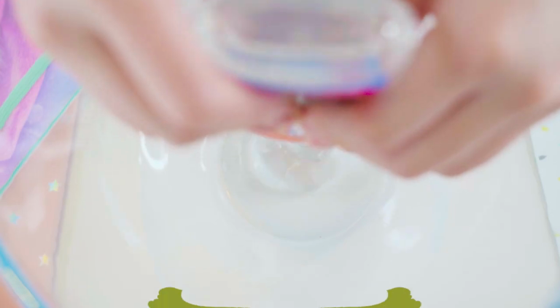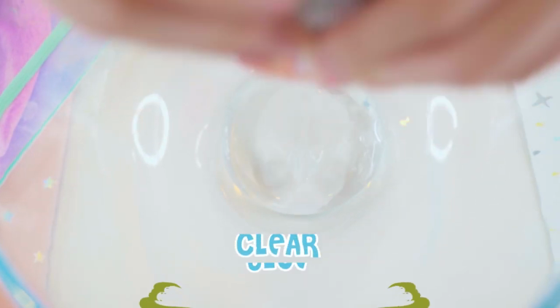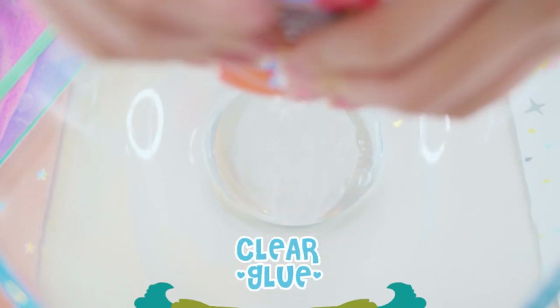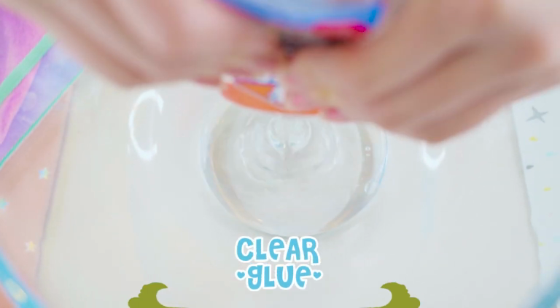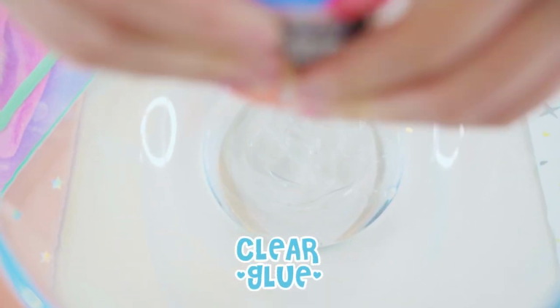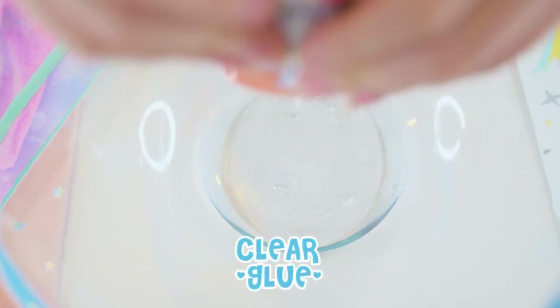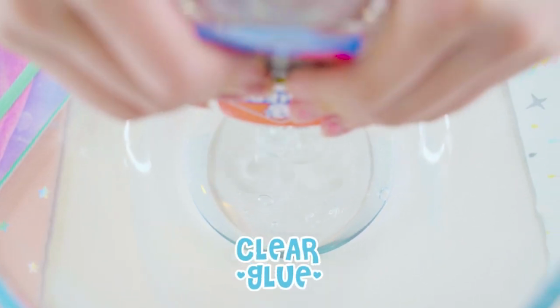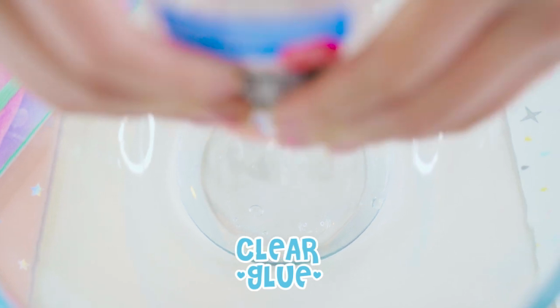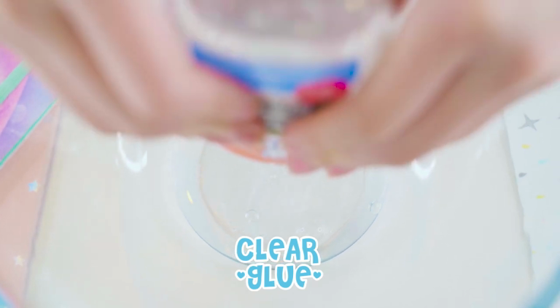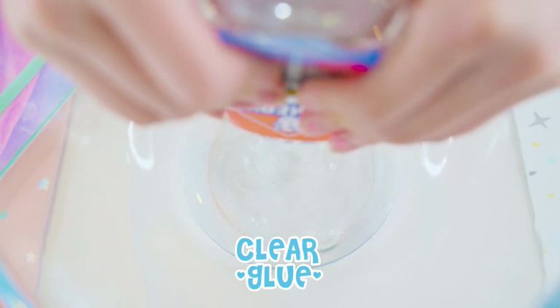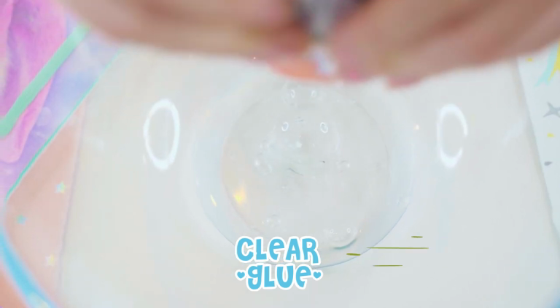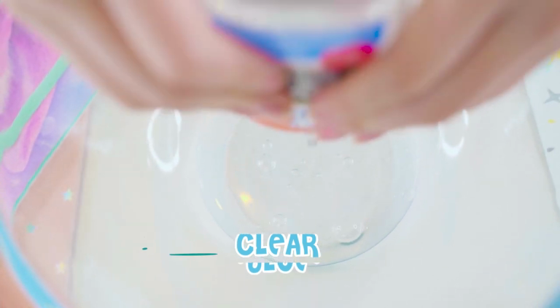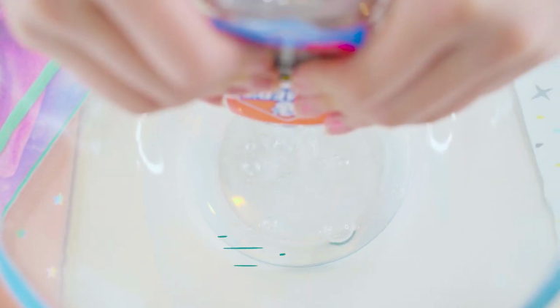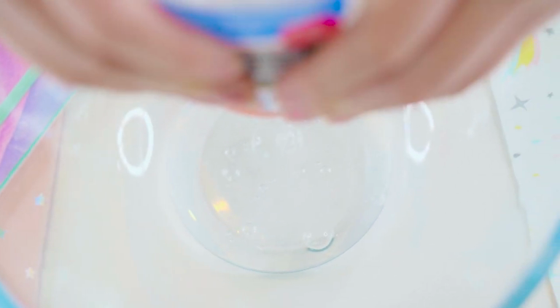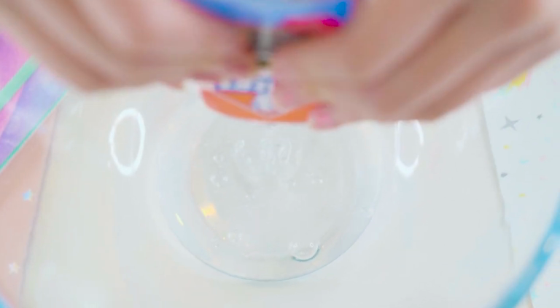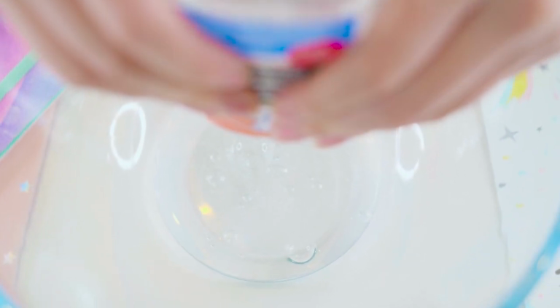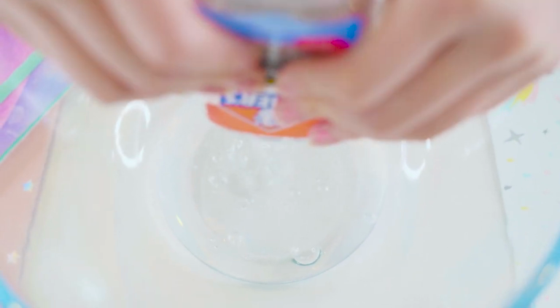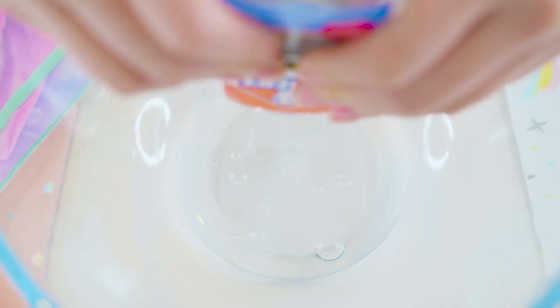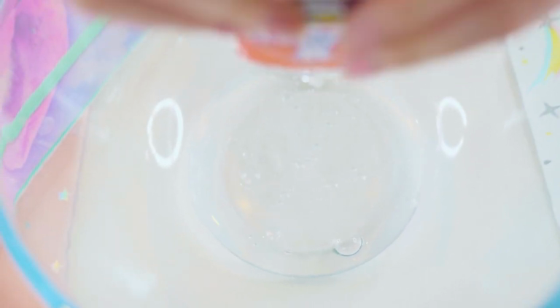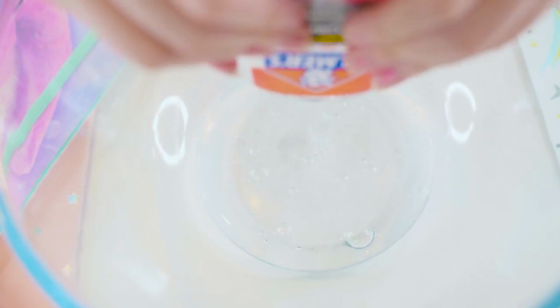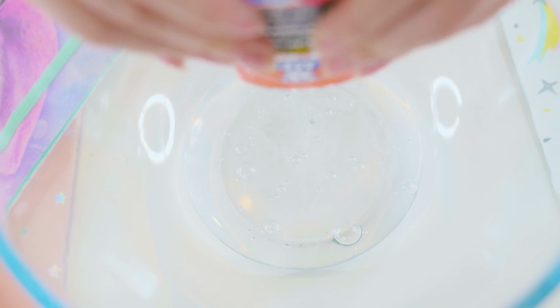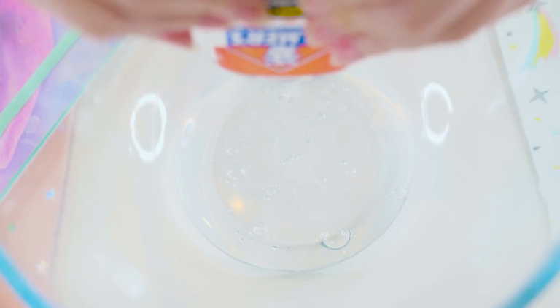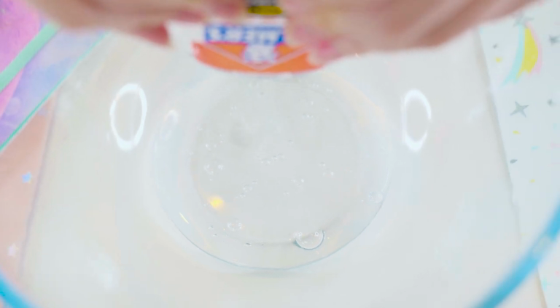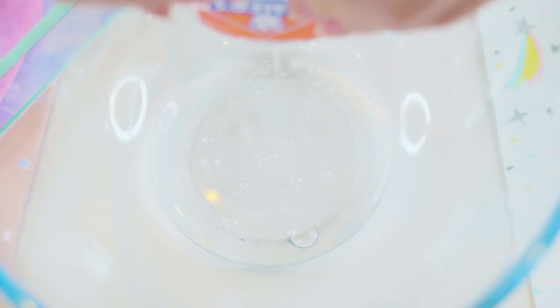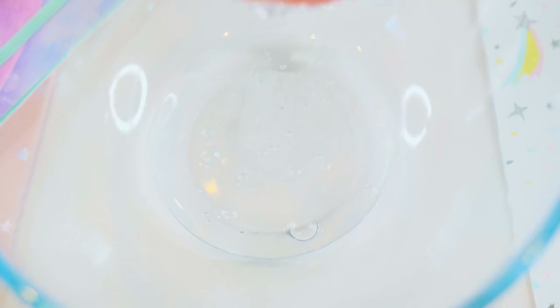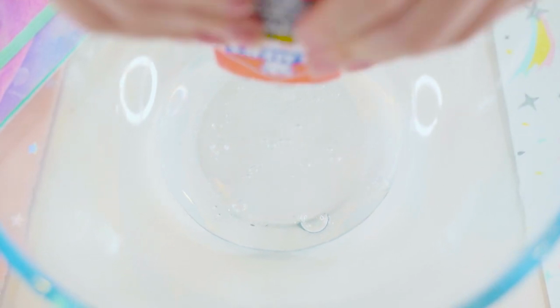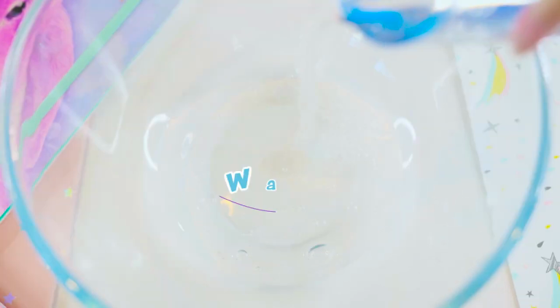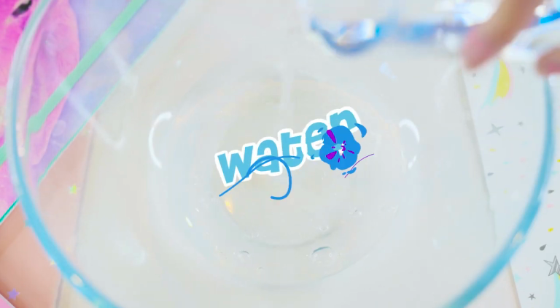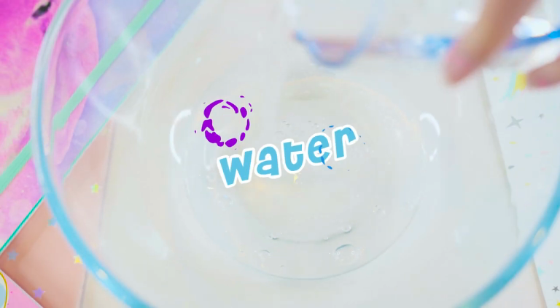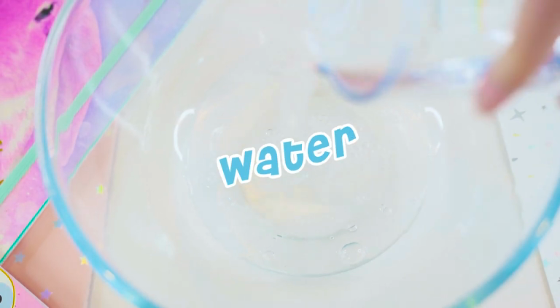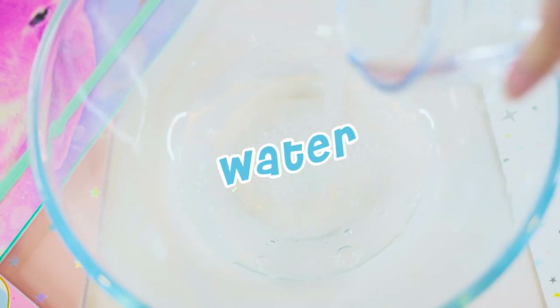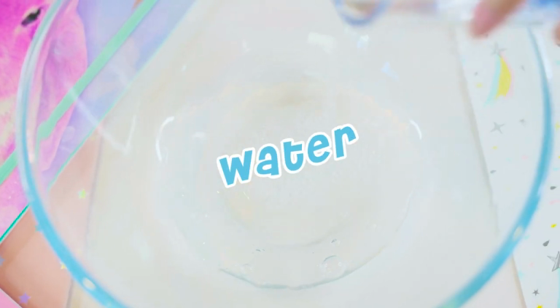A lot of you guys have been requesting our voiceover, so here it is! Today we'll be making unicorn slime, and I'm so excited to show you guys how fun and satisfying it is to play with! So first up, let's make clear slime!